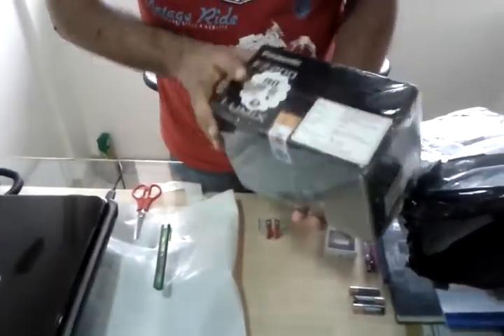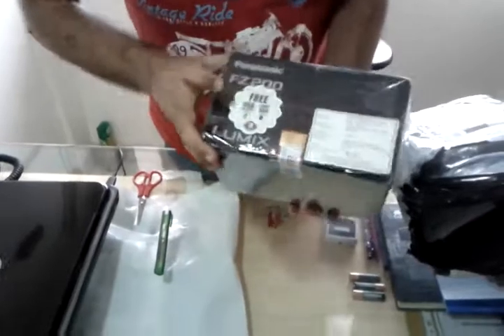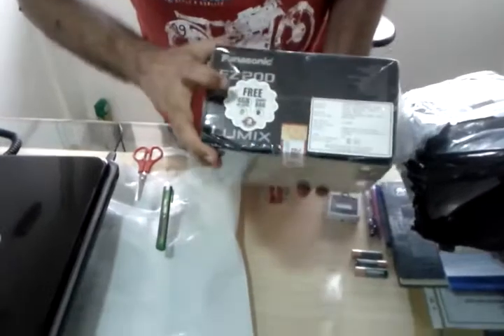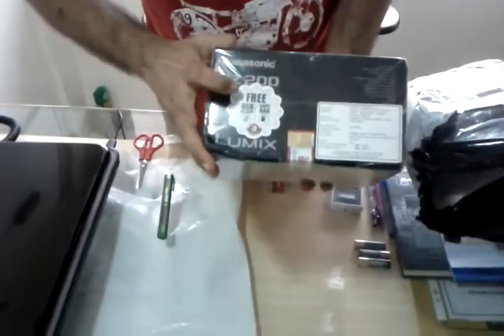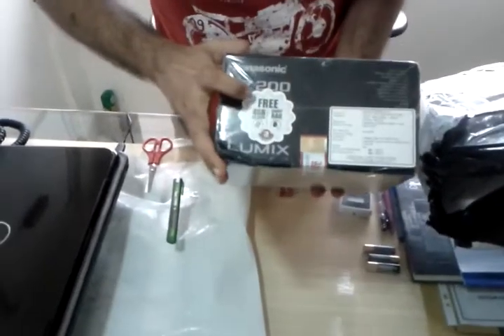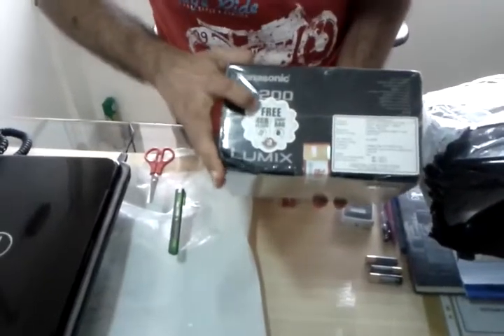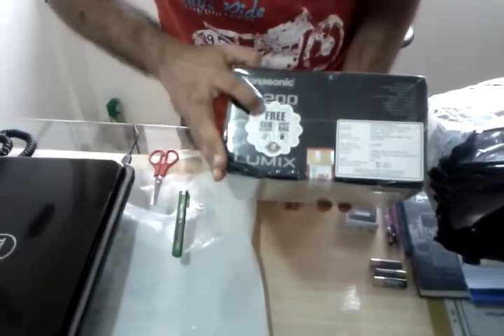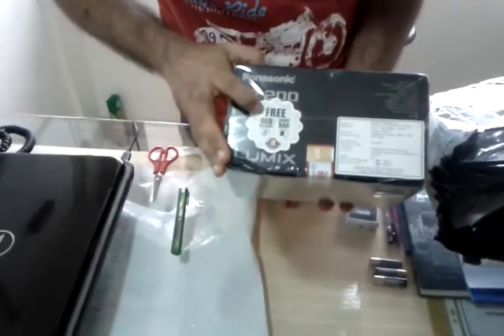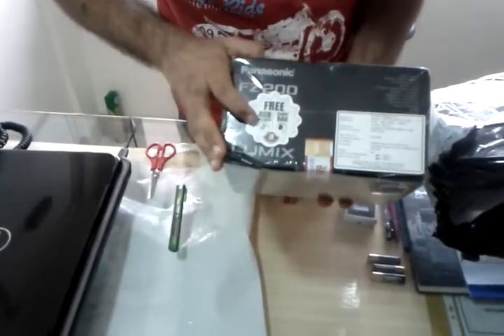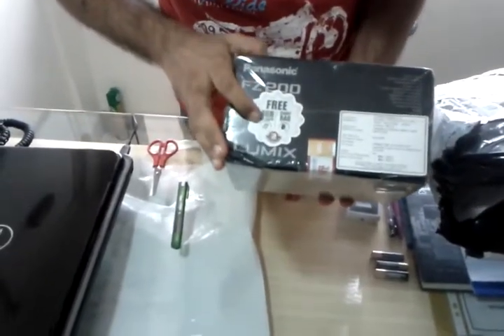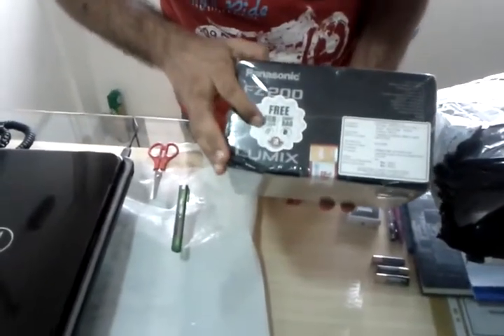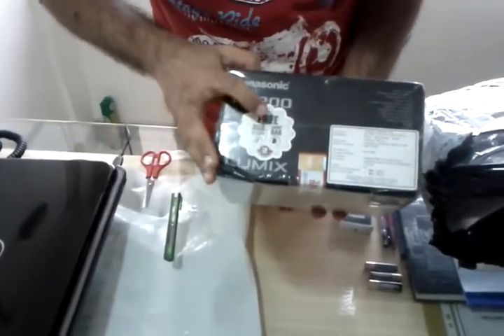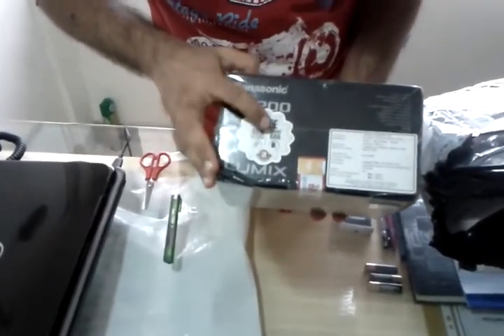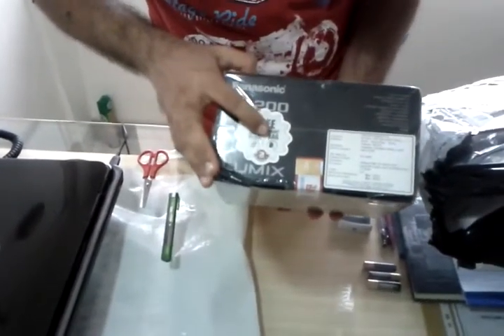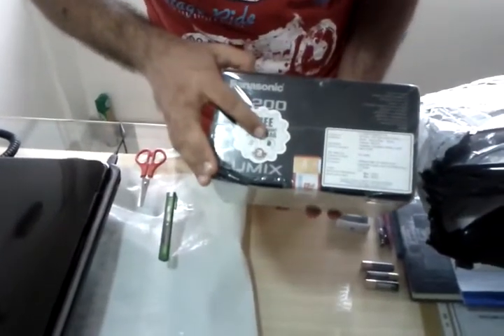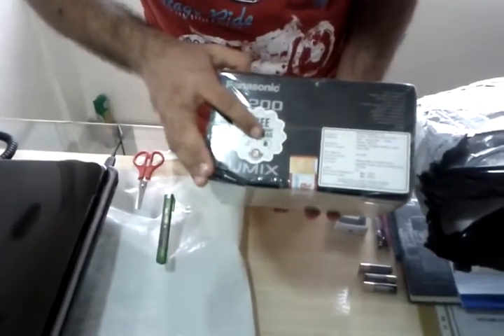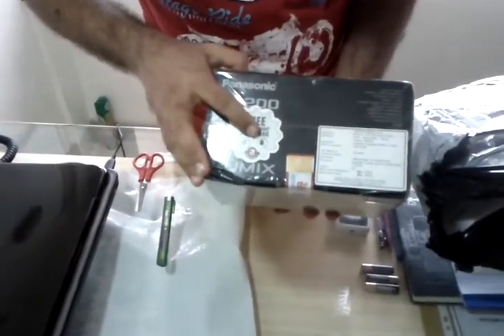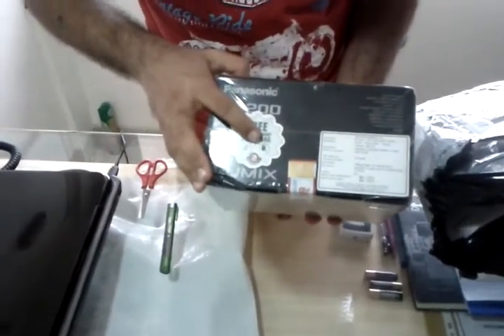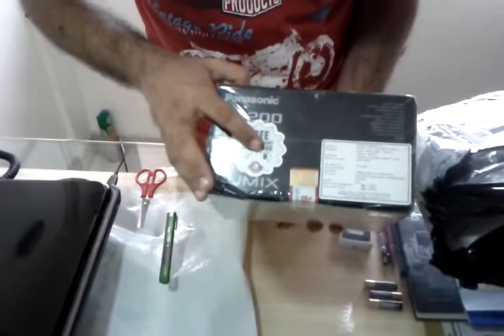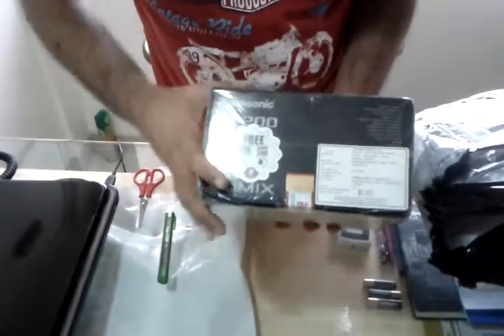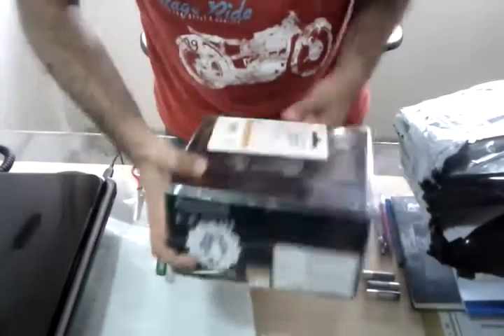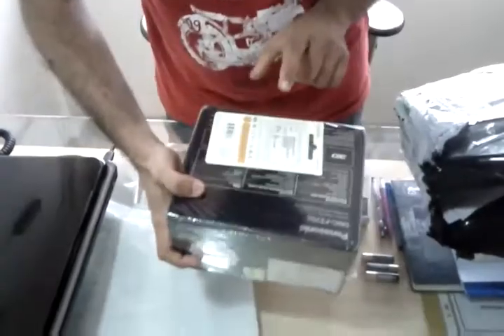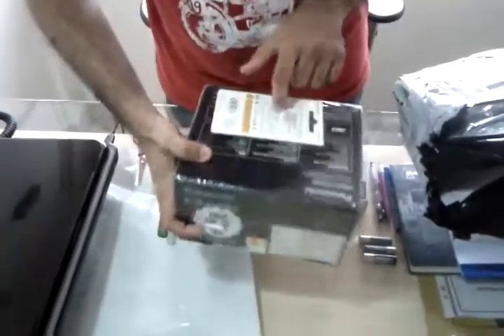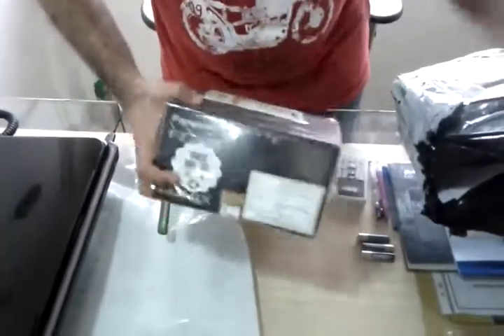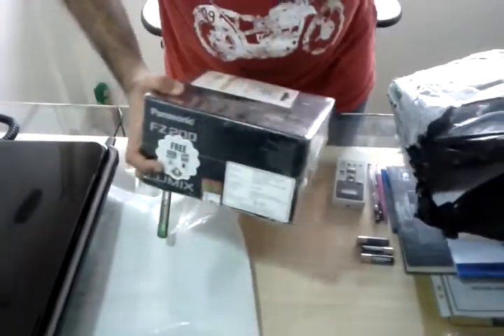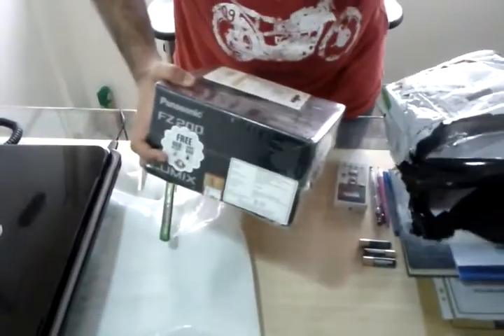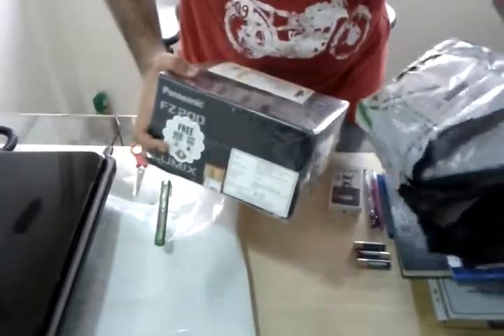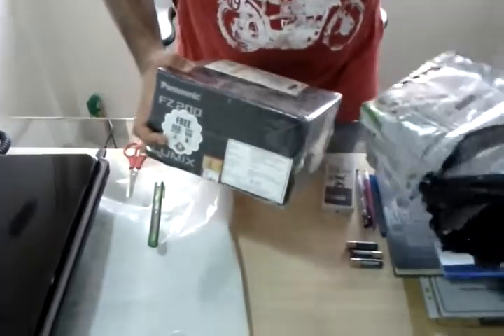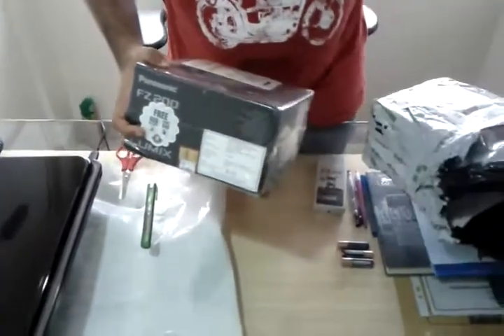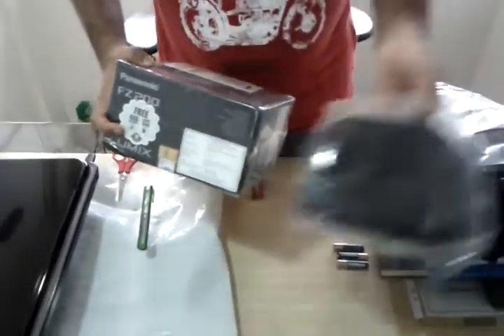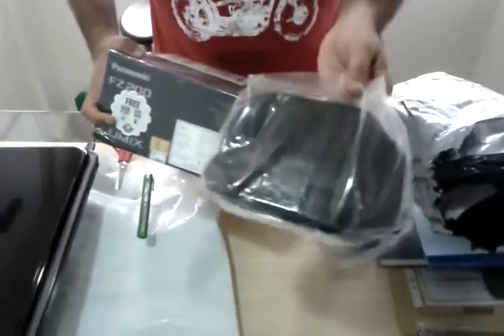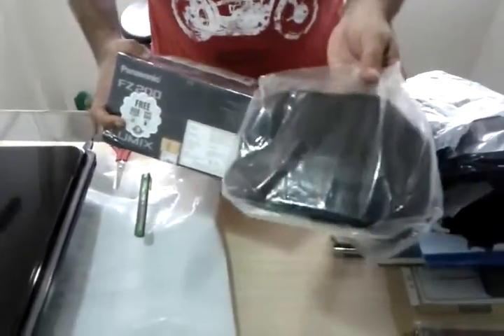It says on the pack: free 4GB SD card and carry bag. So the SD card is here, and the carry case is here.